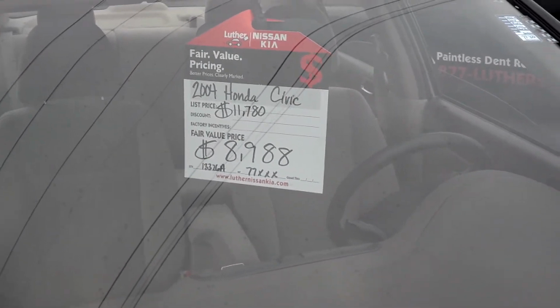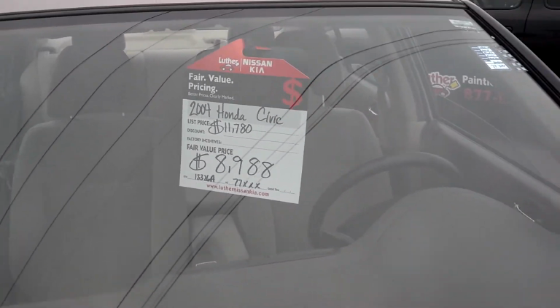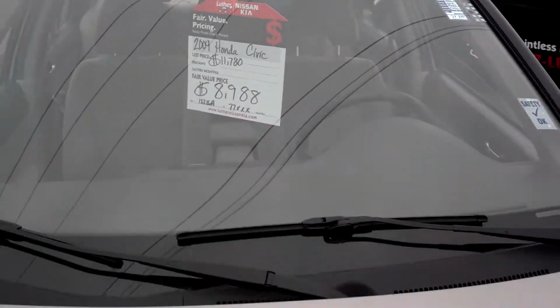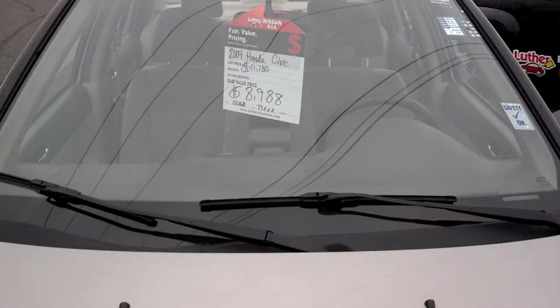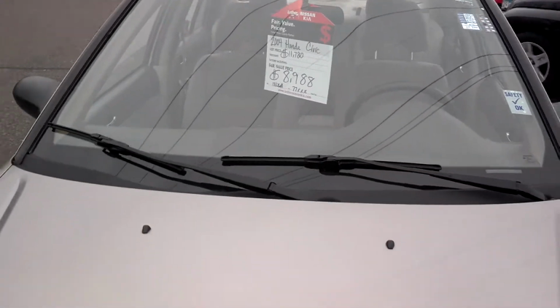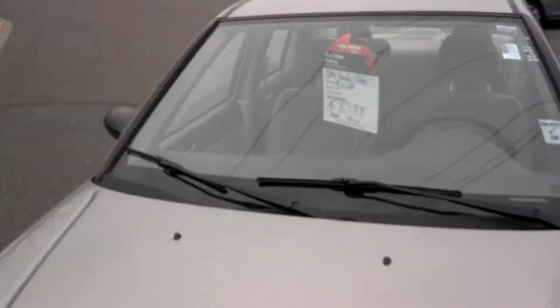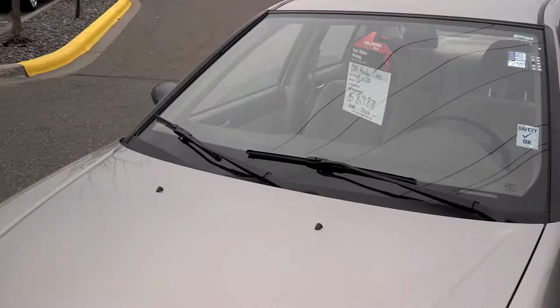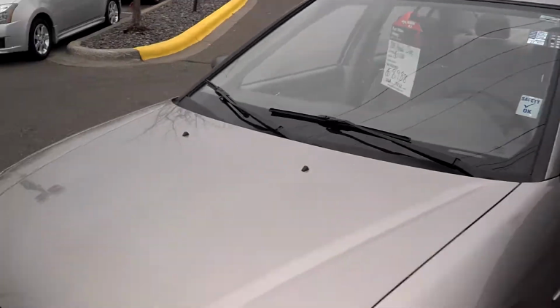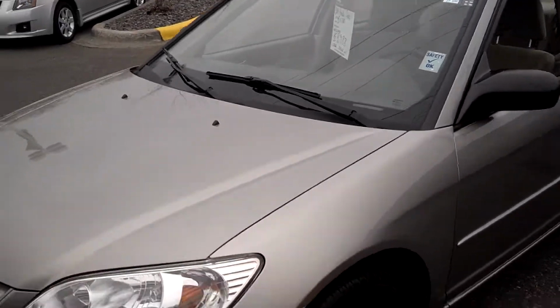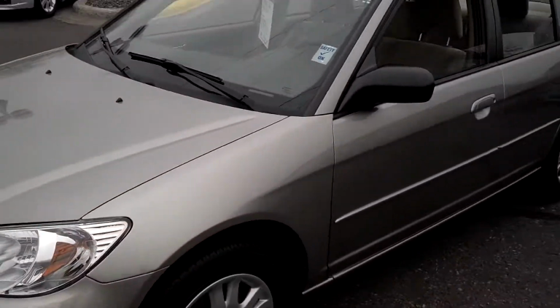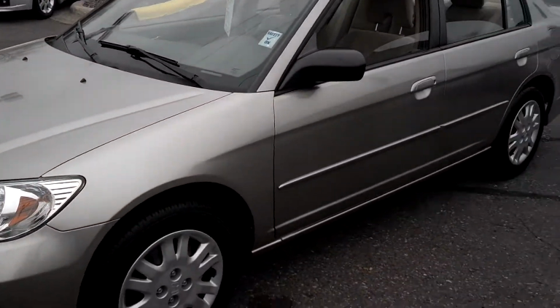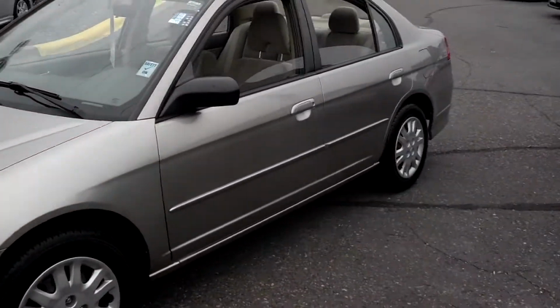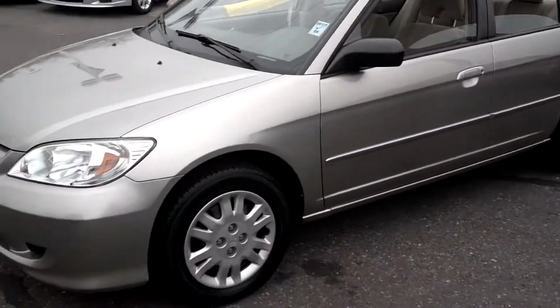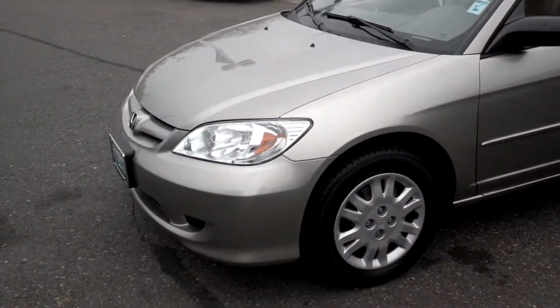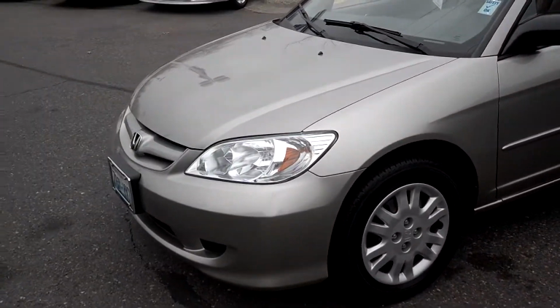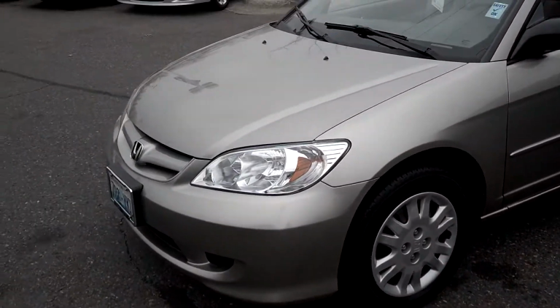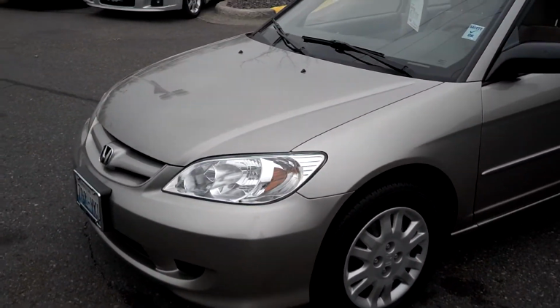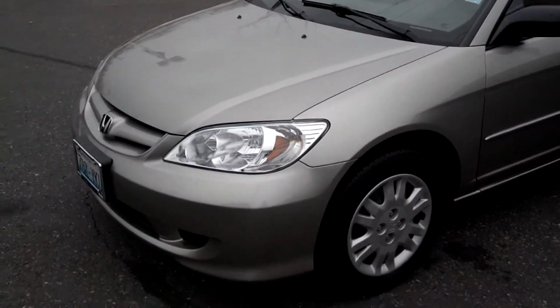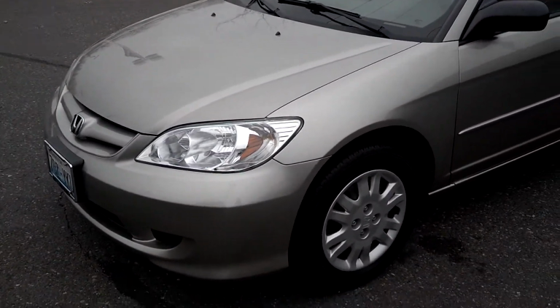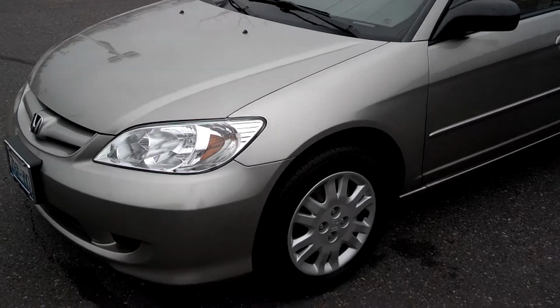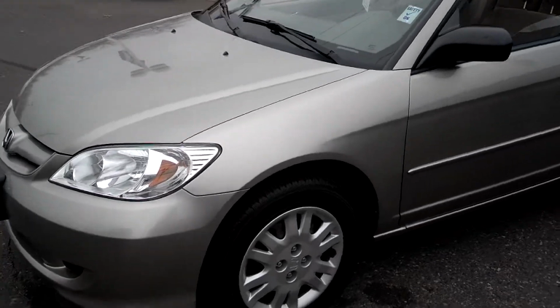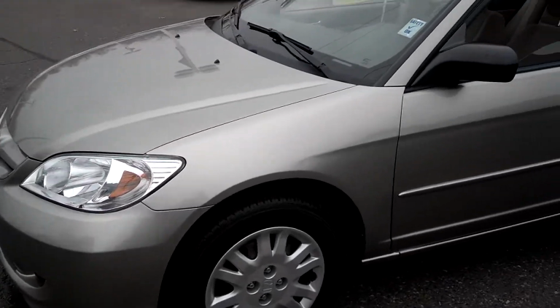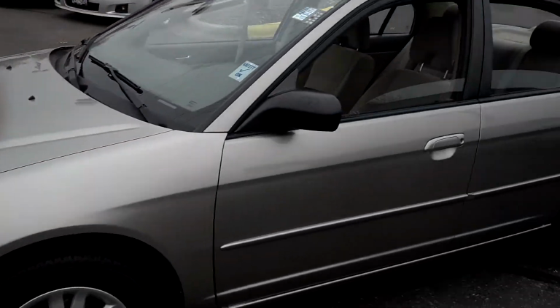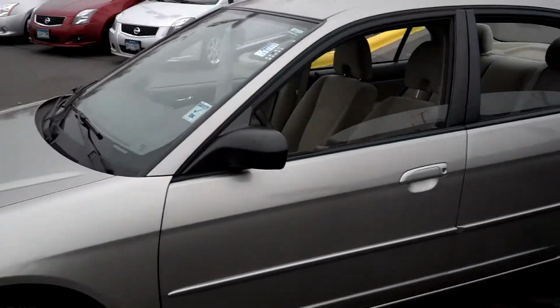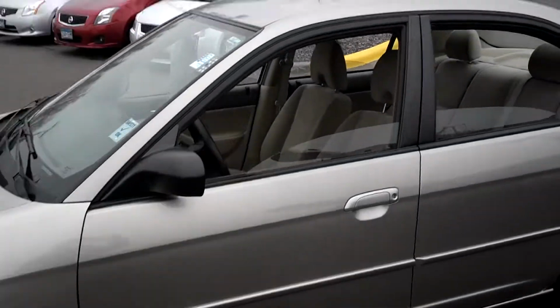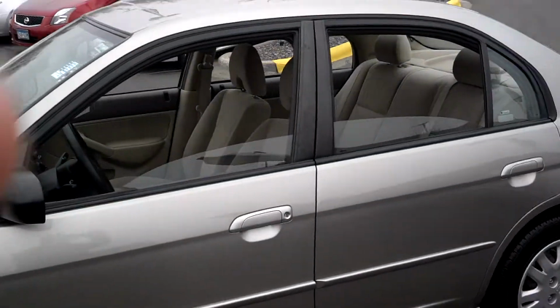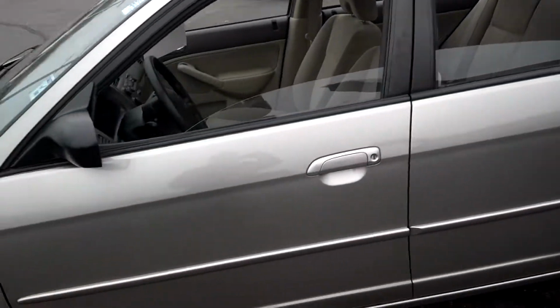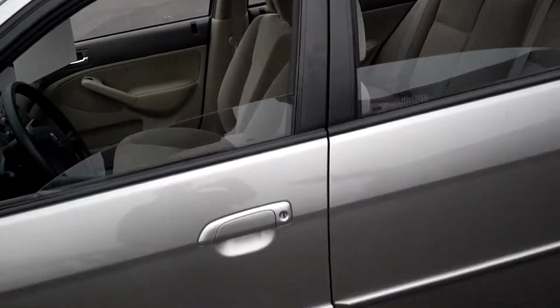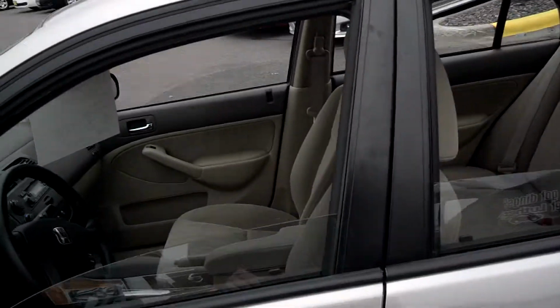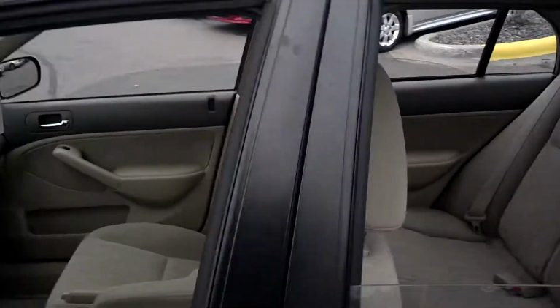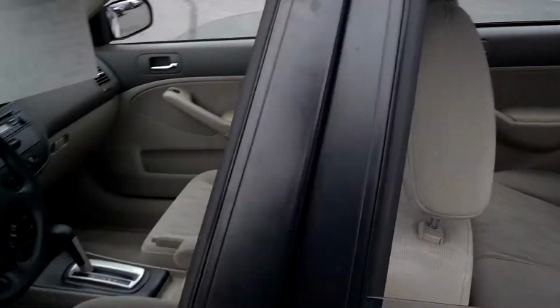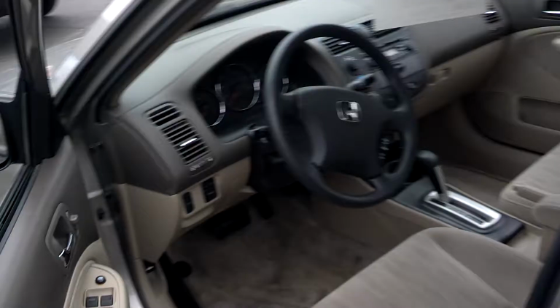Just 77,000 miles on it. Very clean — no dents in the paintwork, paint looks really good all the way around. Tires look solid, and just a great runner with only 77,000 miles.